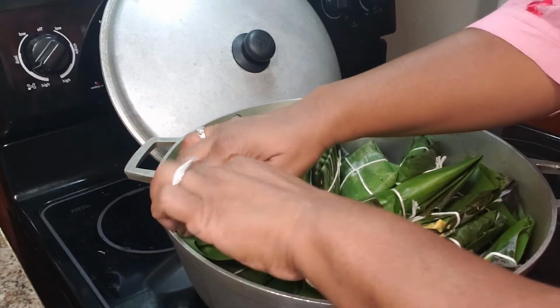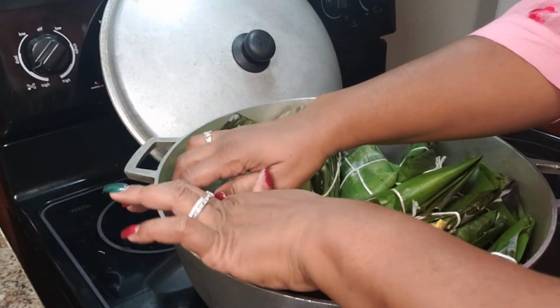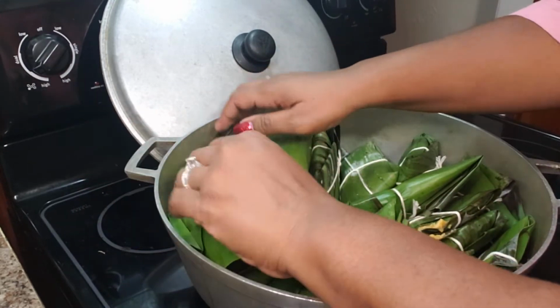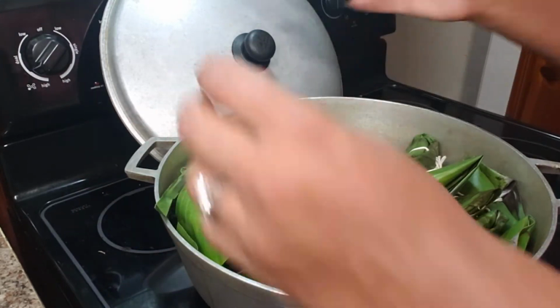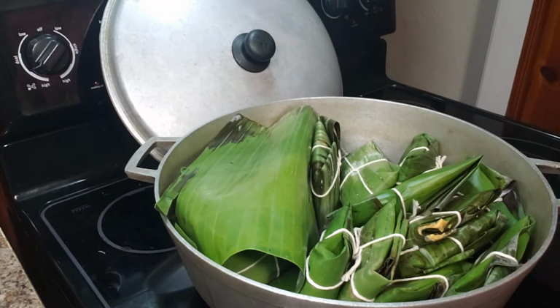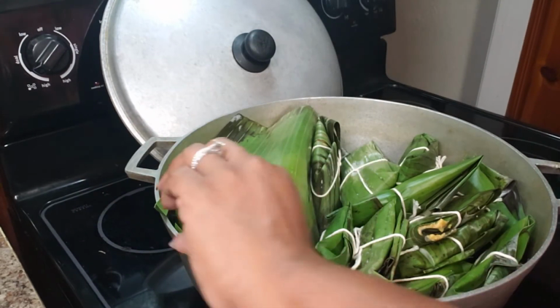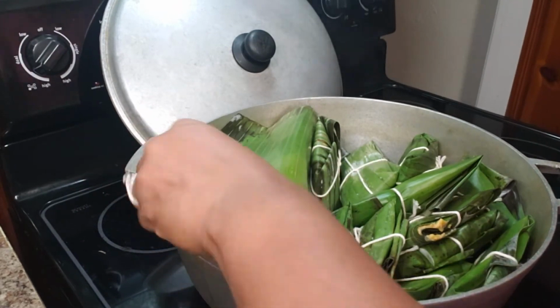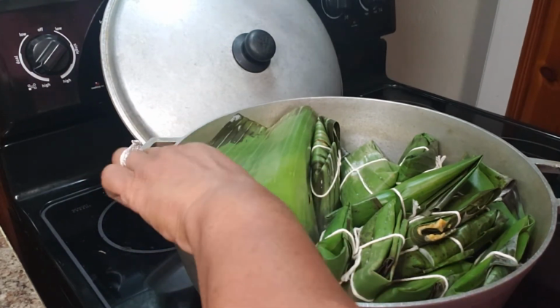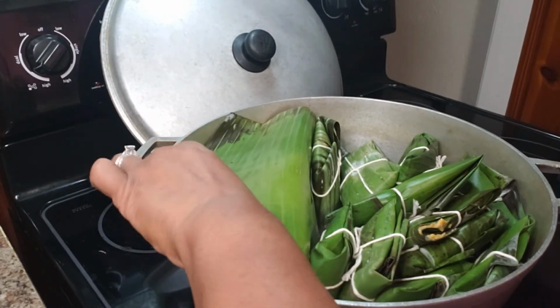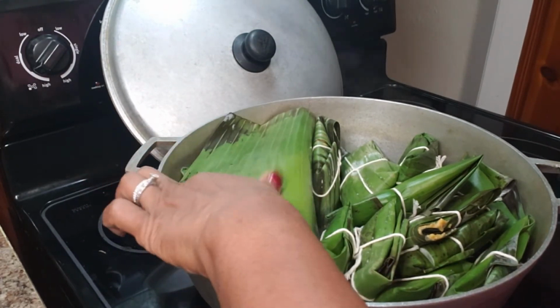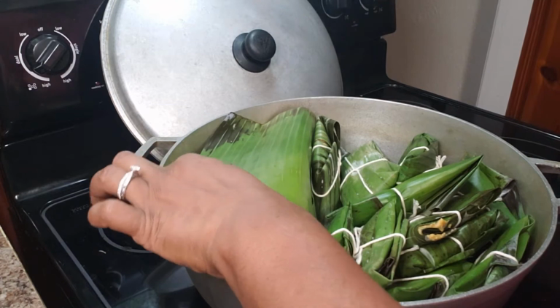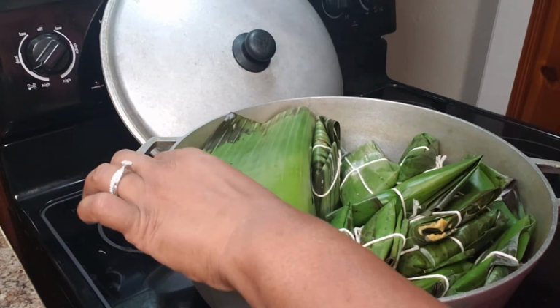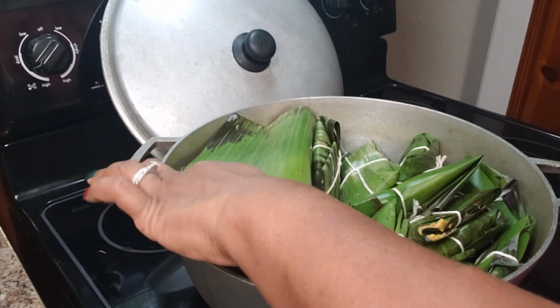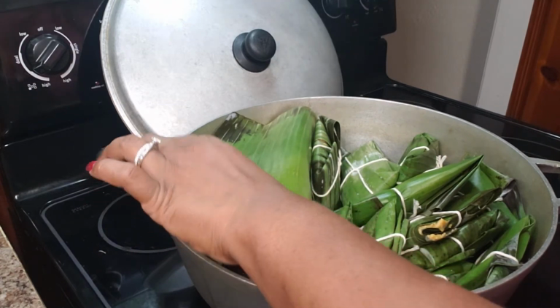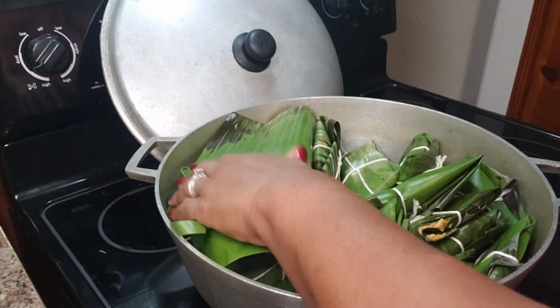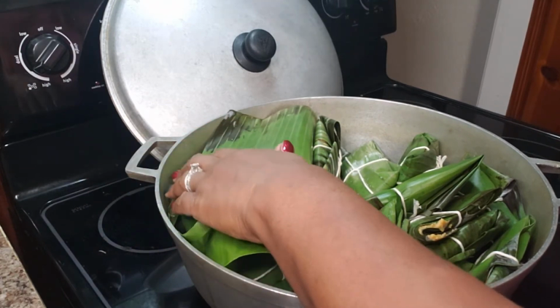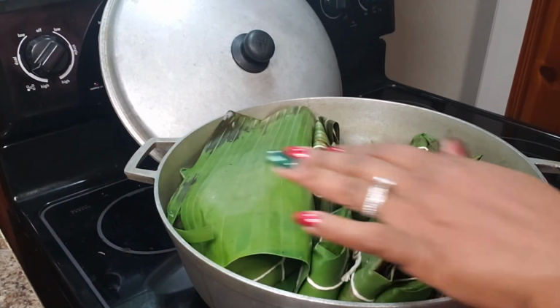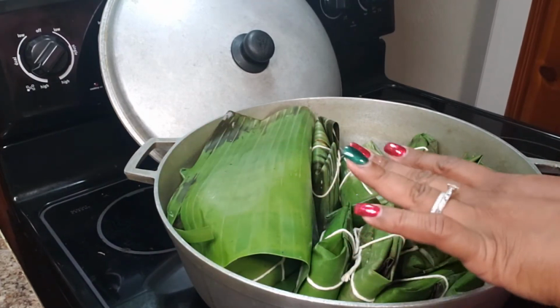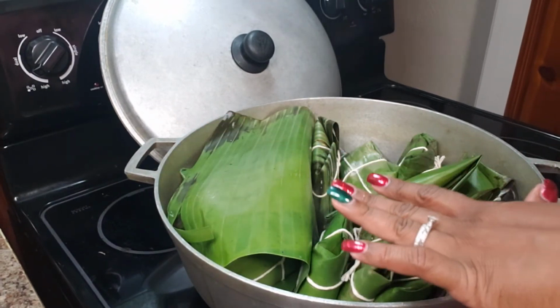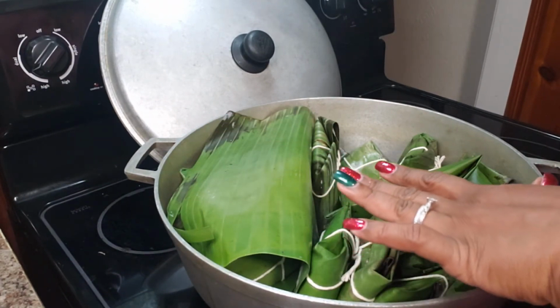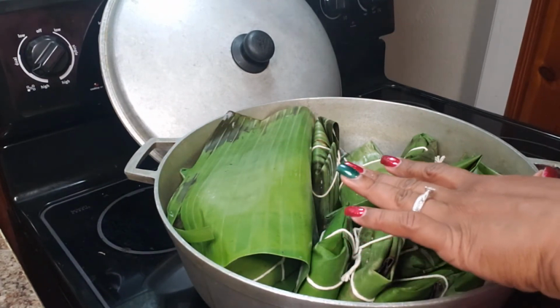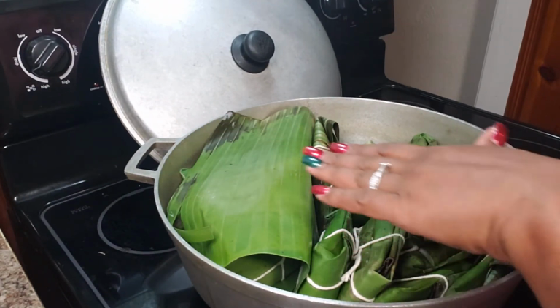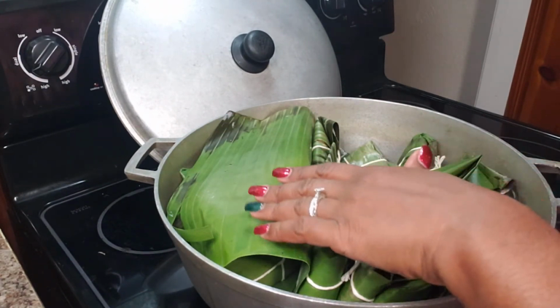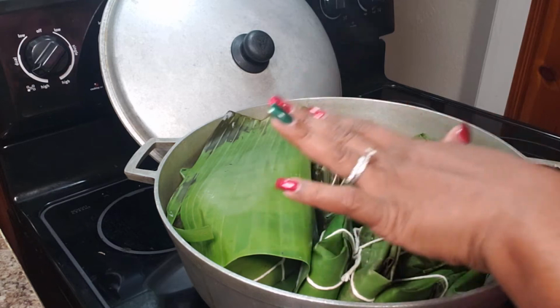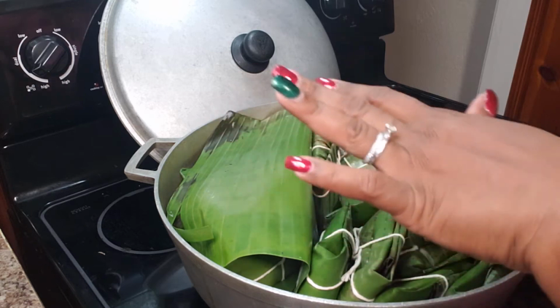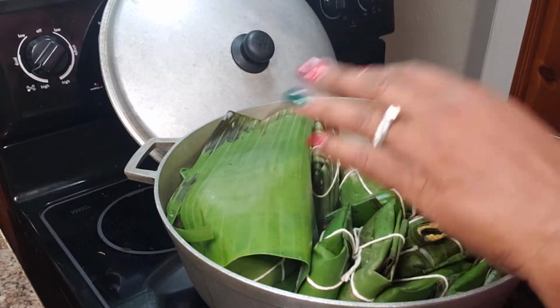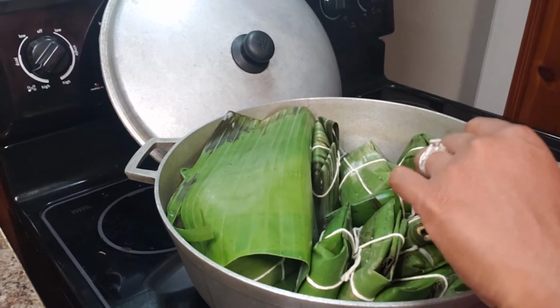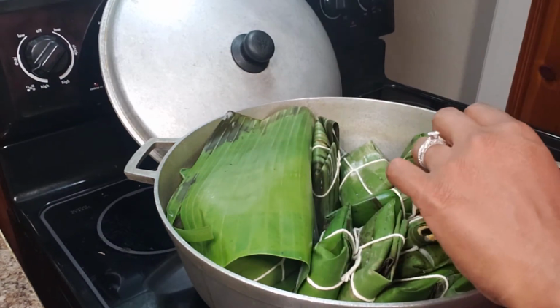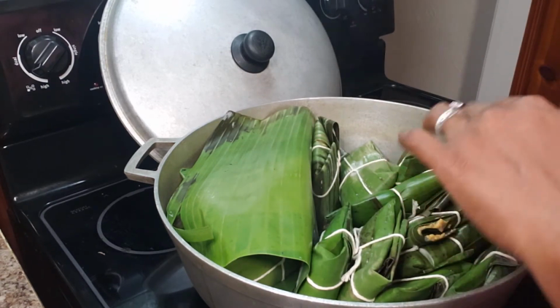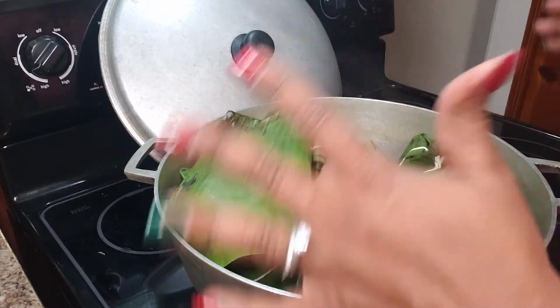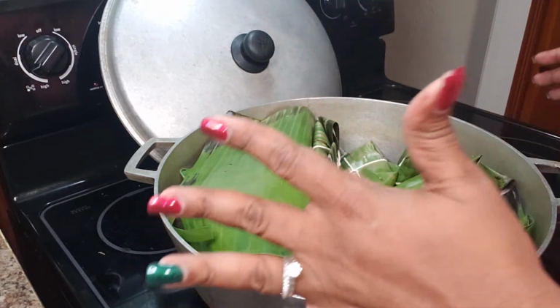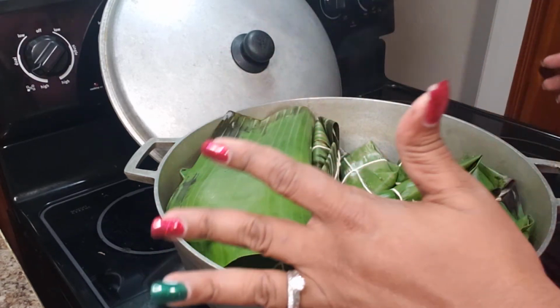If you have another way — sometimes I wrap them in foil. If you do not have banana leaf, you can use foil to make these pastels. But the leaf gives it a special flavor that you are going to lose if you use foil.